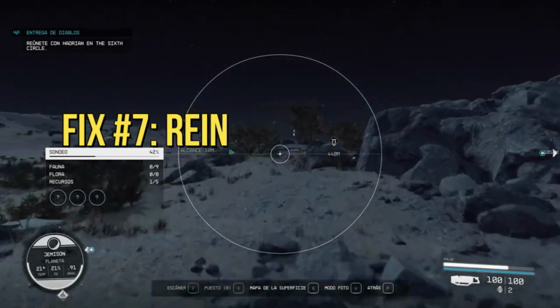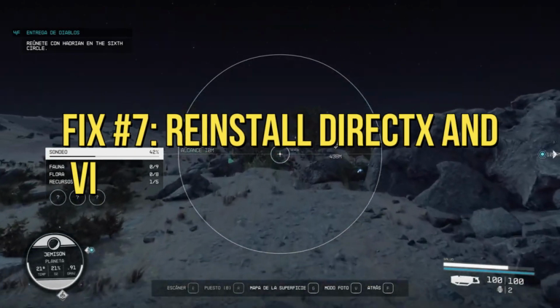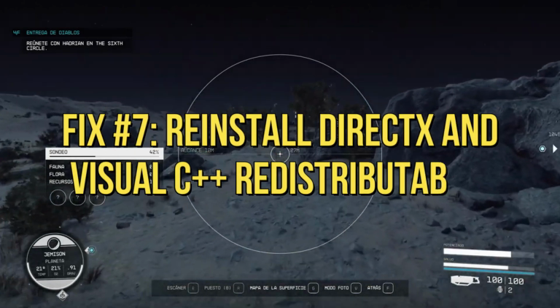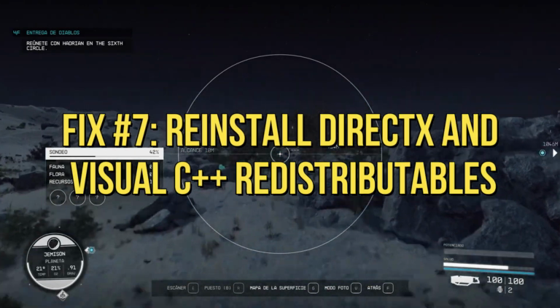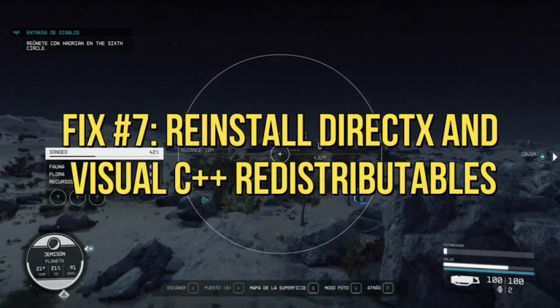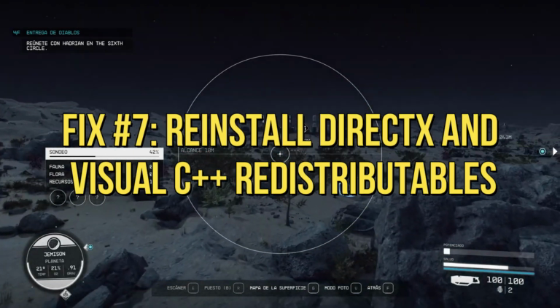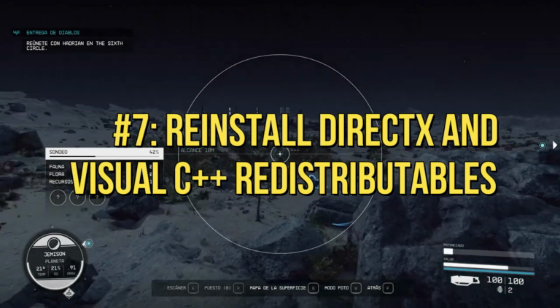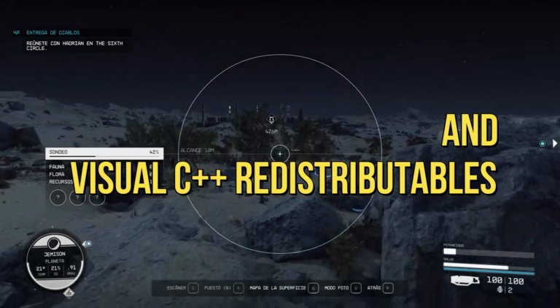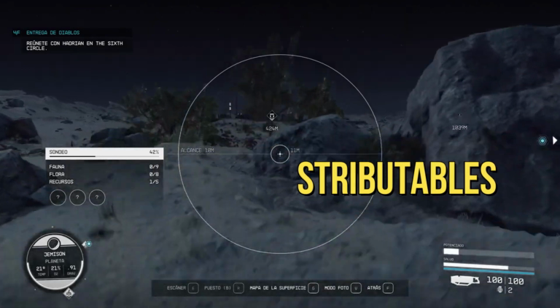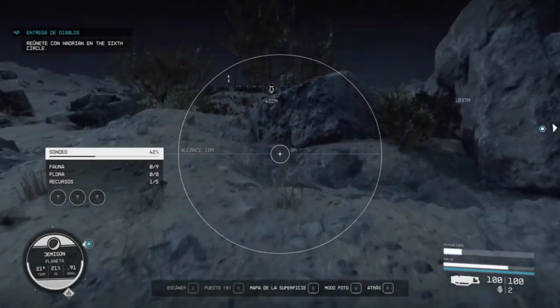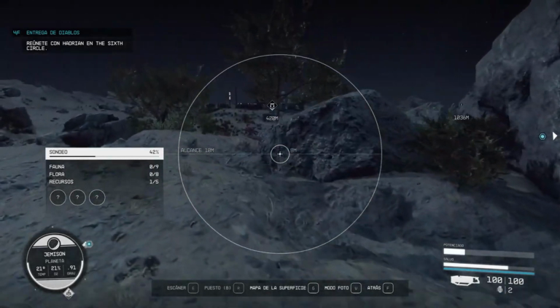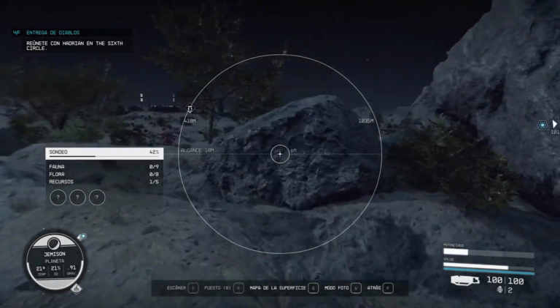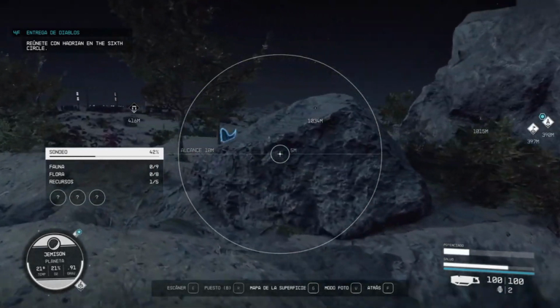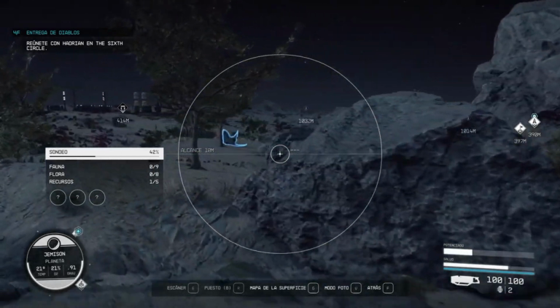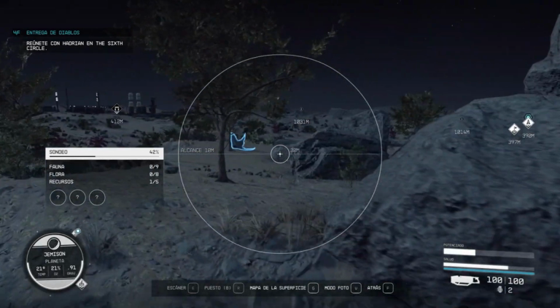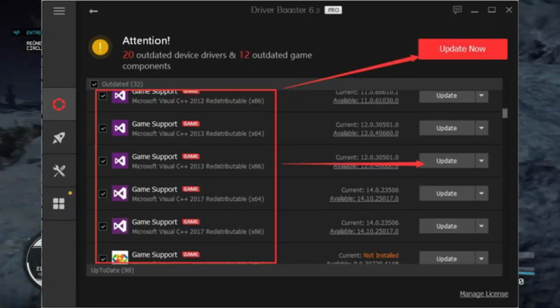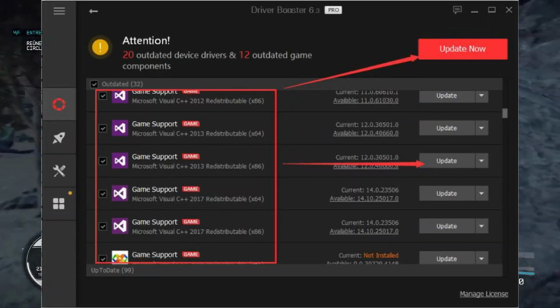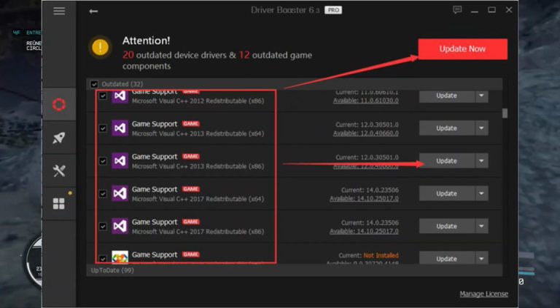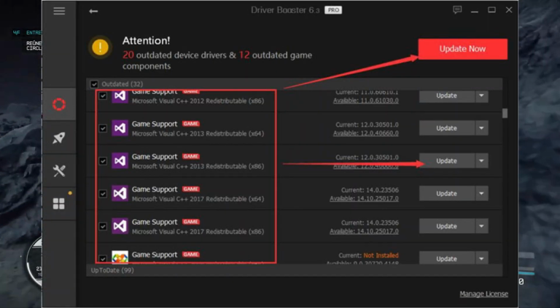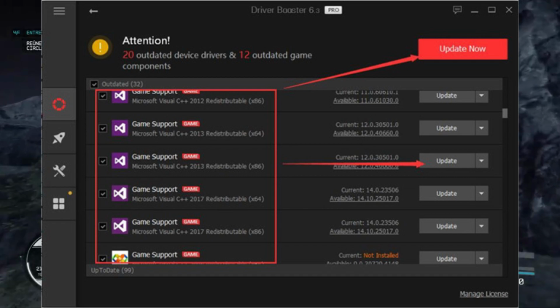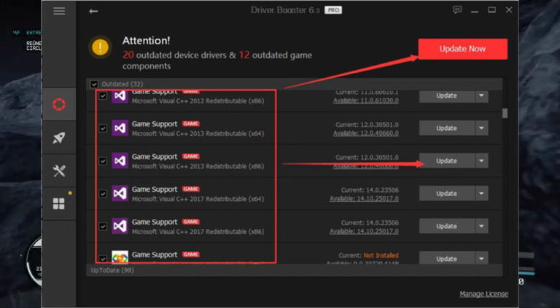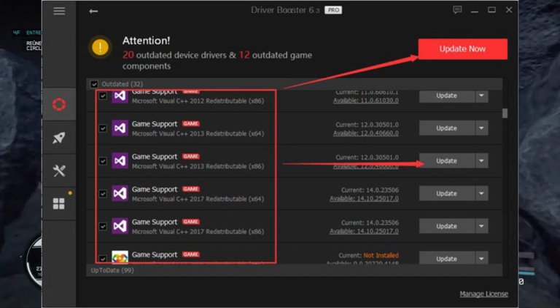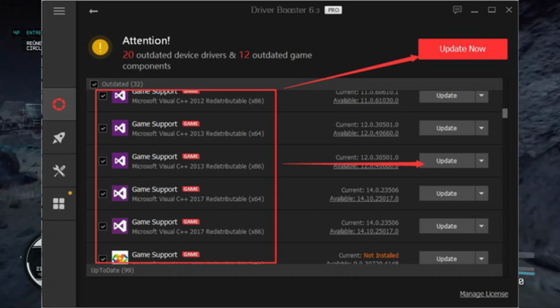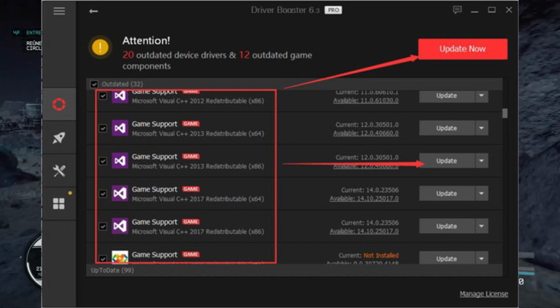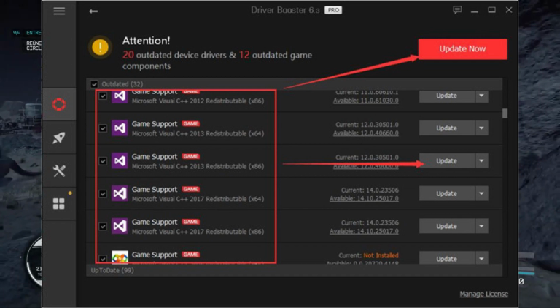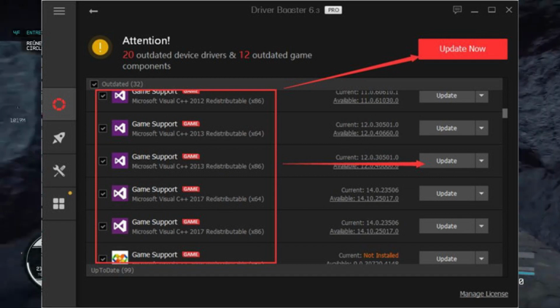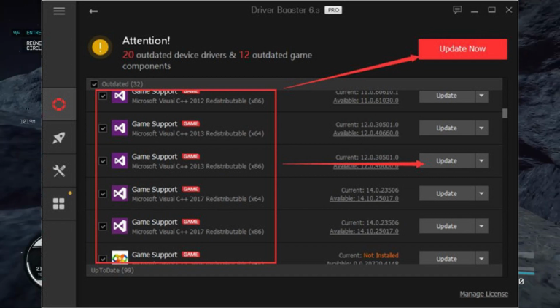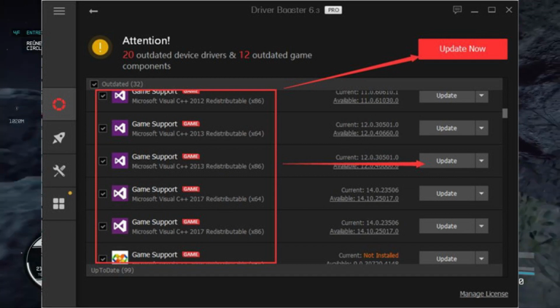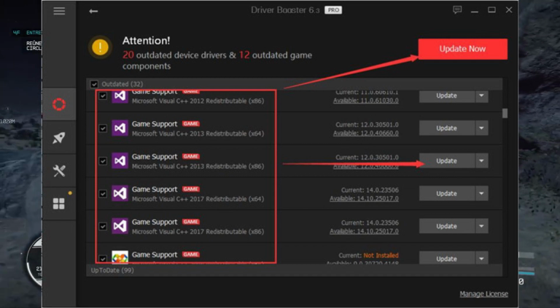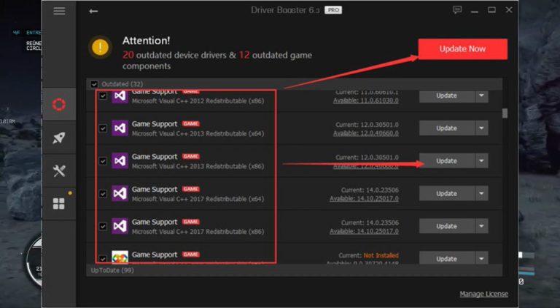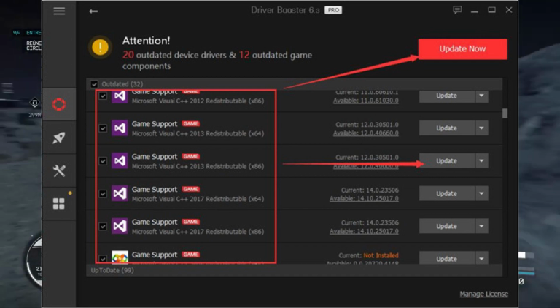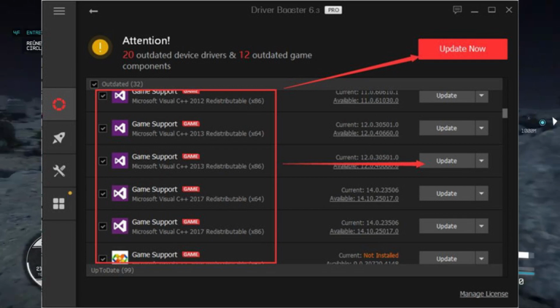Reinstall DirectX and Visual C++ redistributables. Missing or corrupted DirectX files and Visual C++ redistributables can lead to Starfield stuttering. Download and install the latest versions from official Microsoft sources.